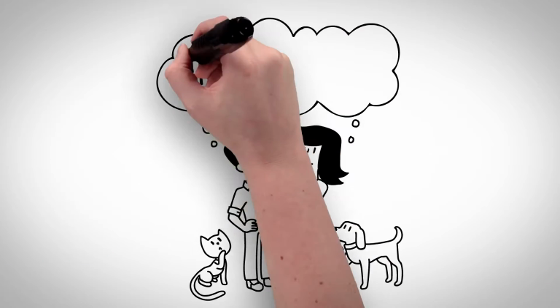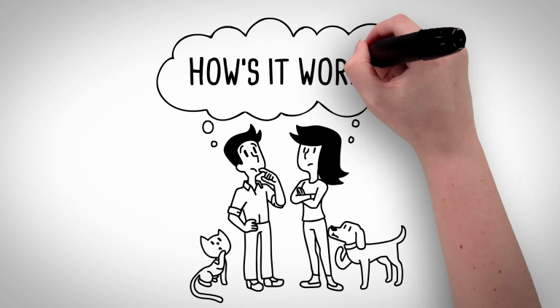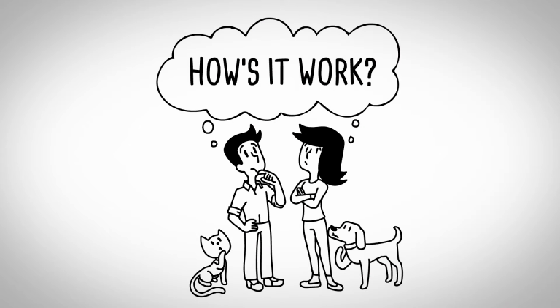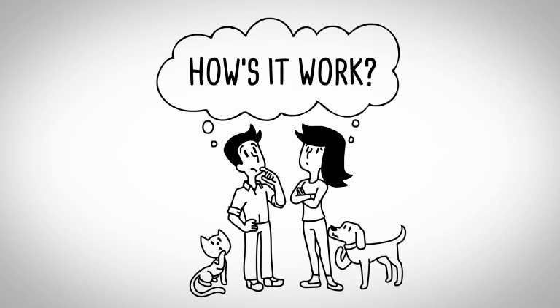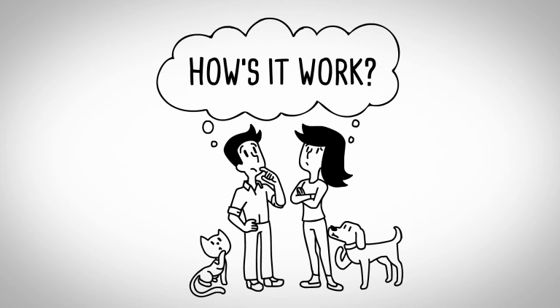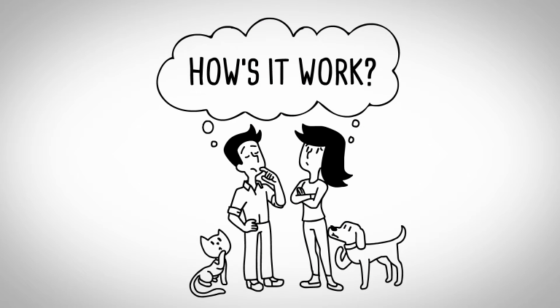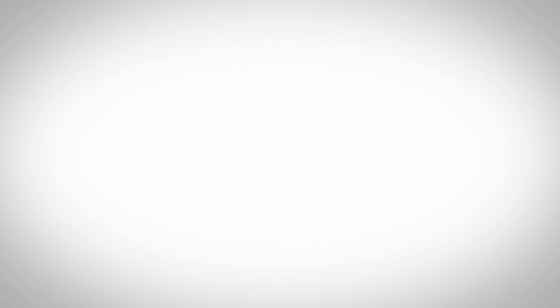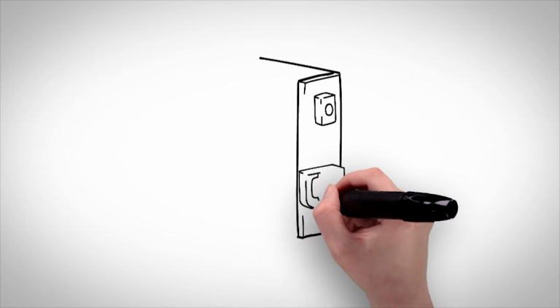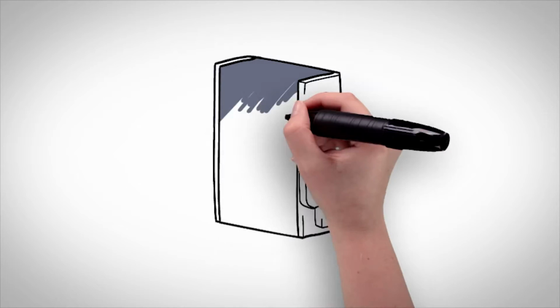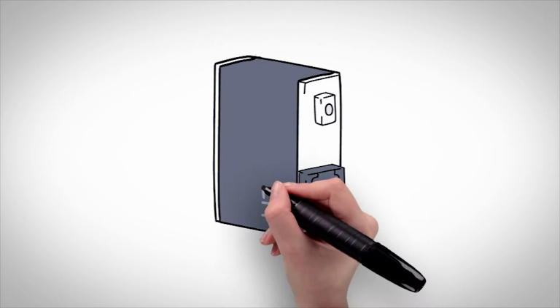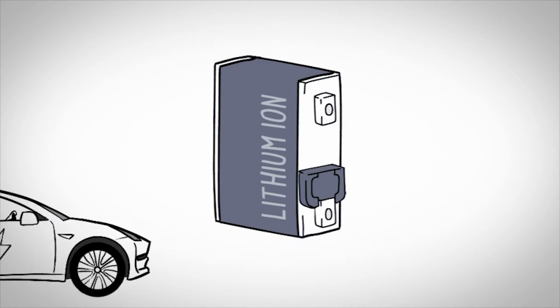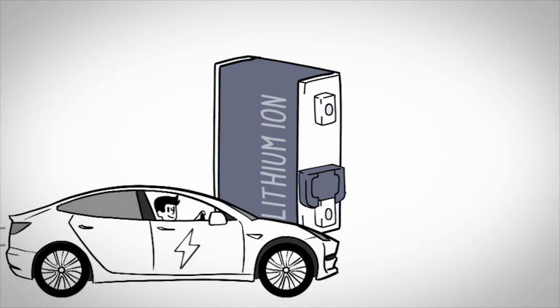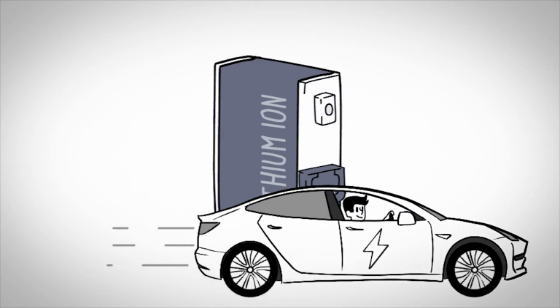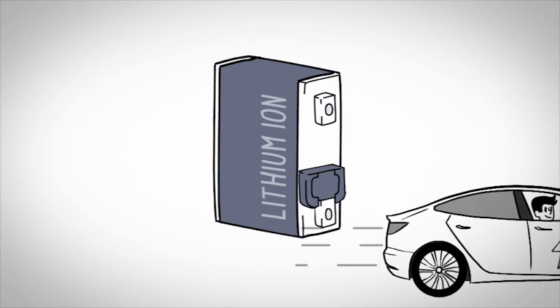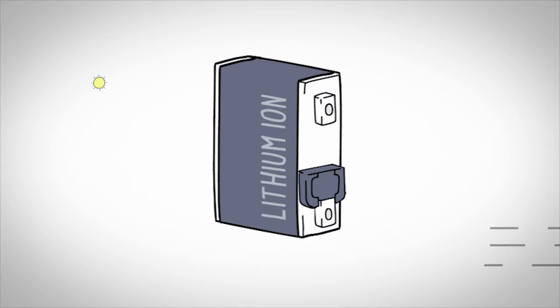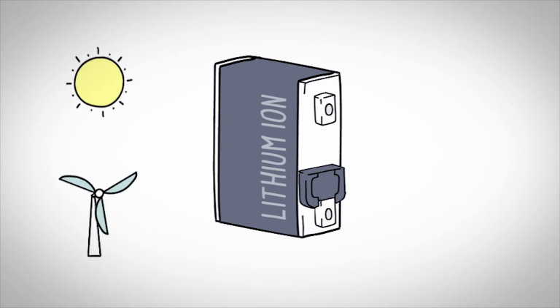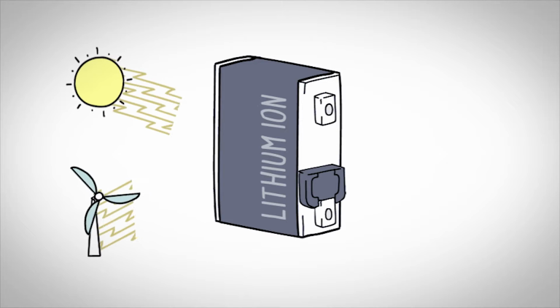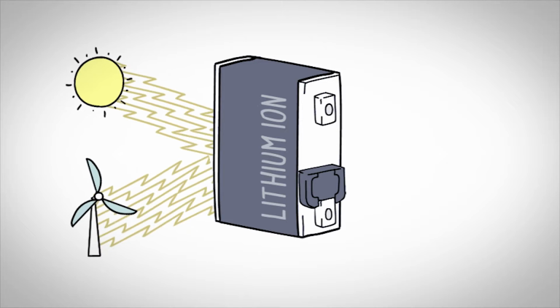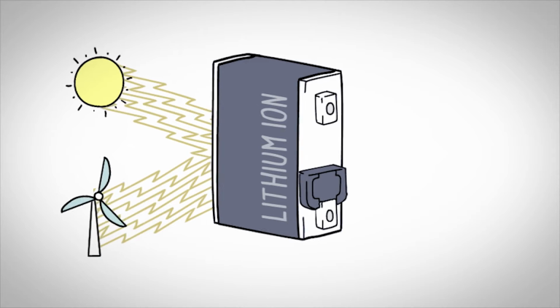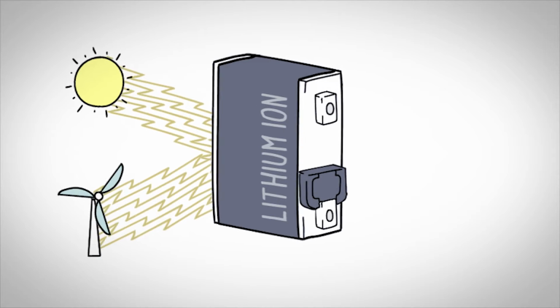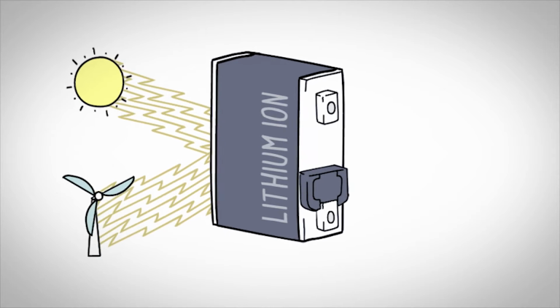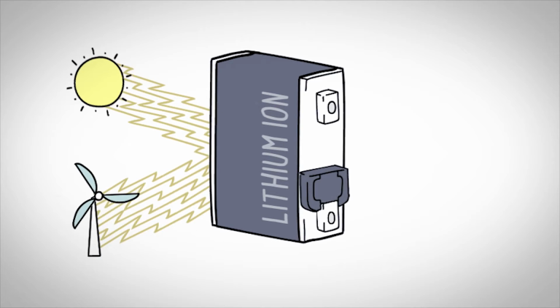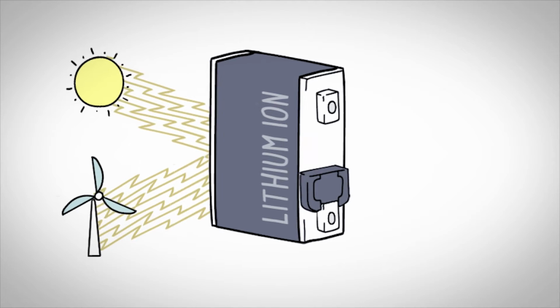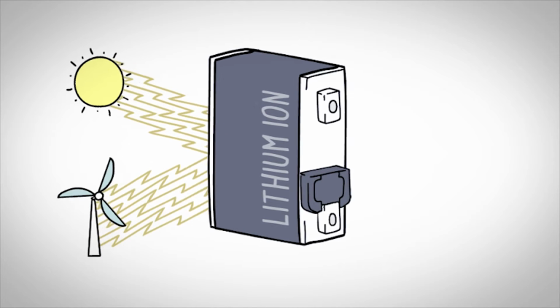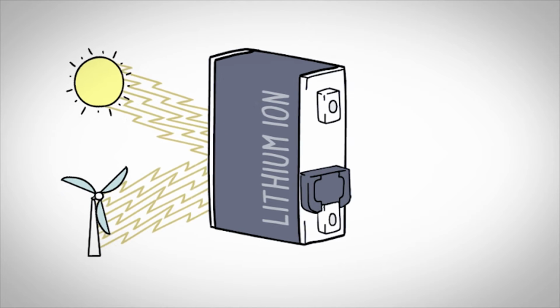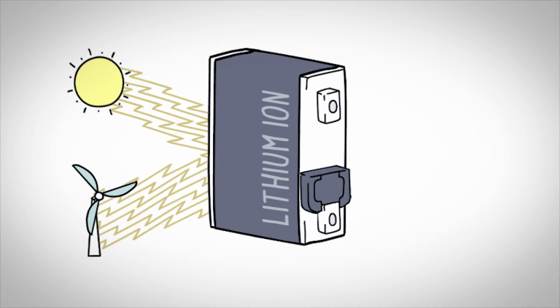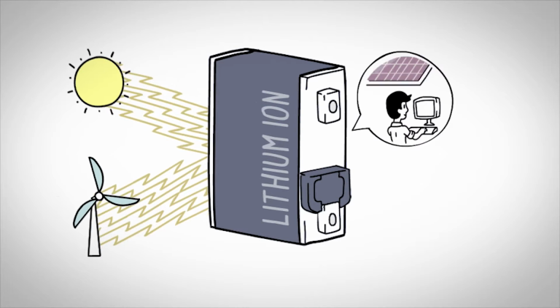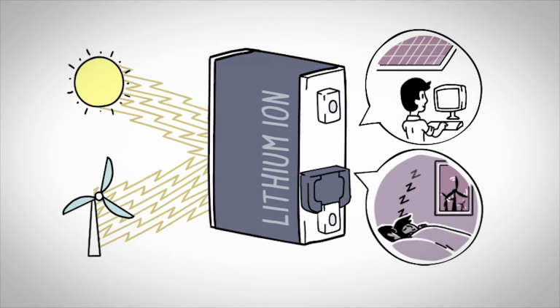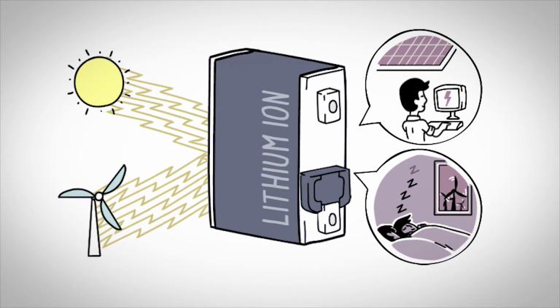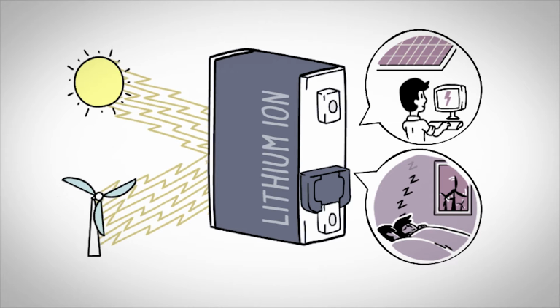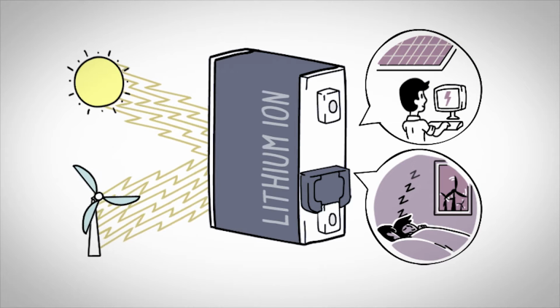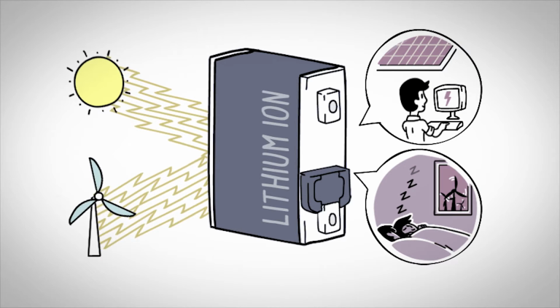How's it work? It's pretty simple, actually. Lithium-ion battery cells, like the ones in electric cars, act like a sponge, absorbing energy from sources like the sun and wind when it's abundant, and energy usage is low.